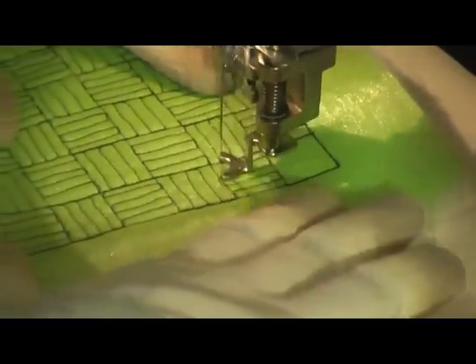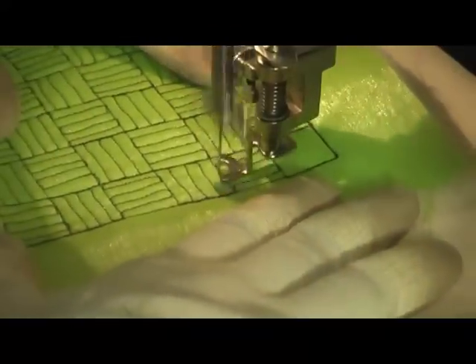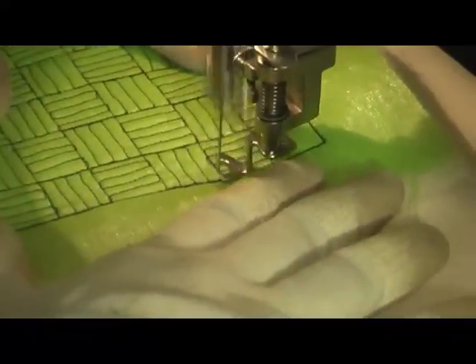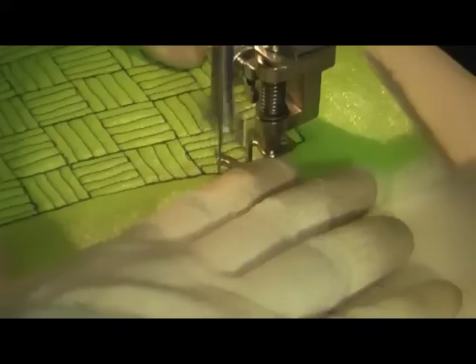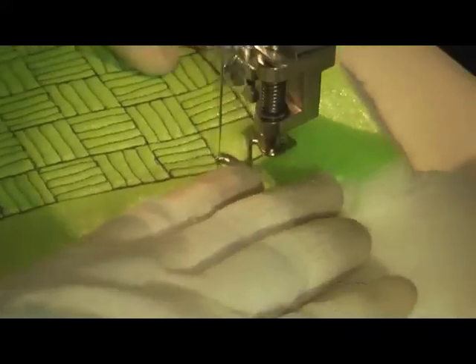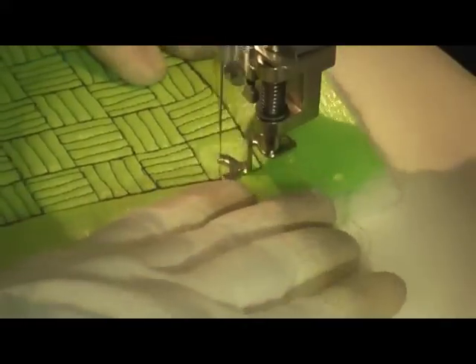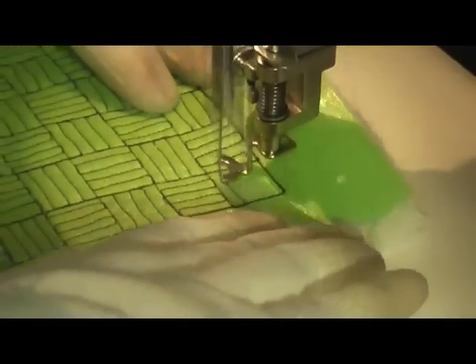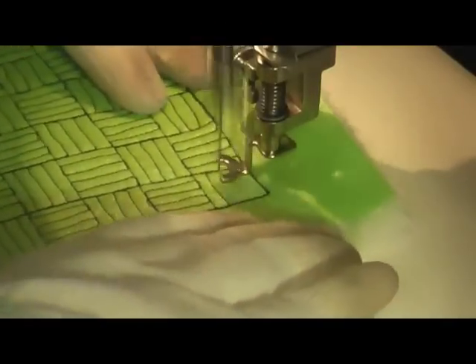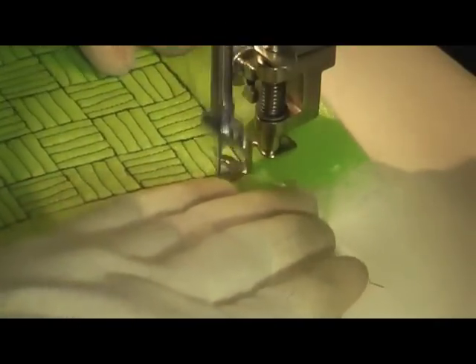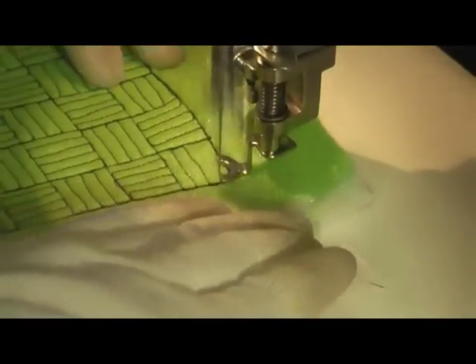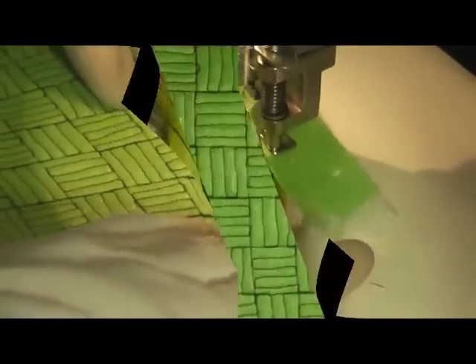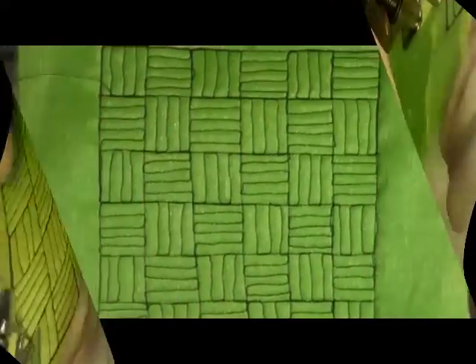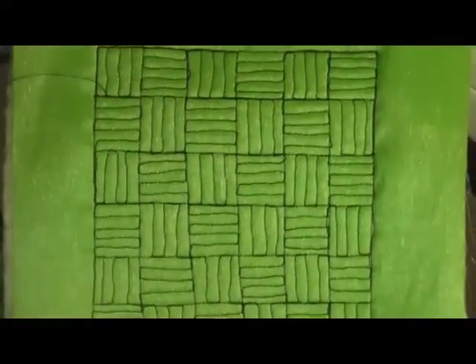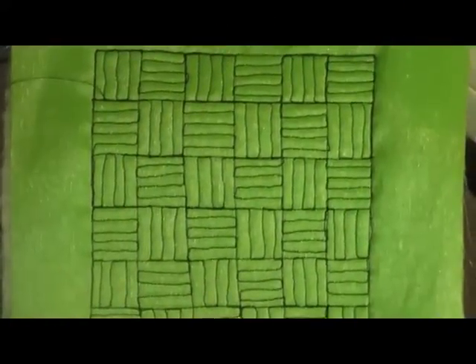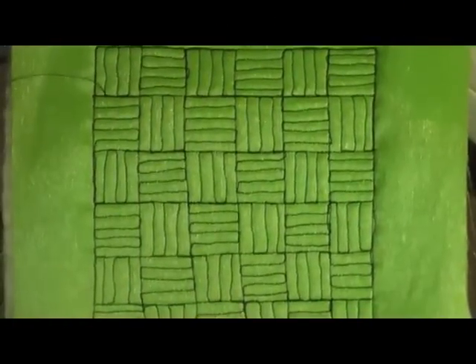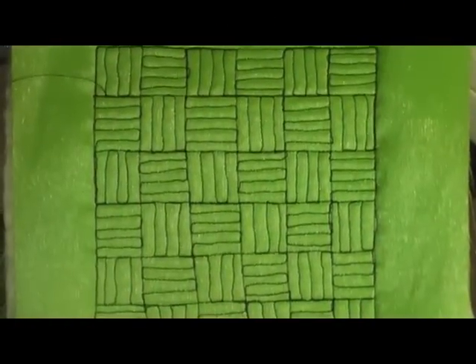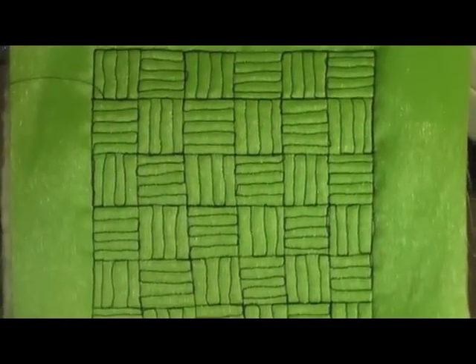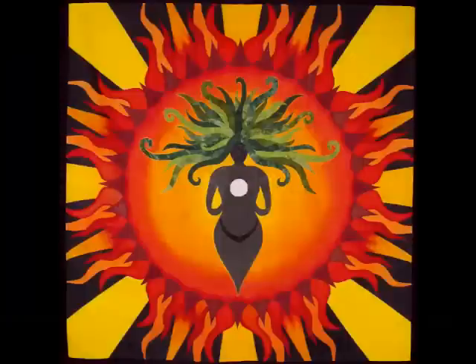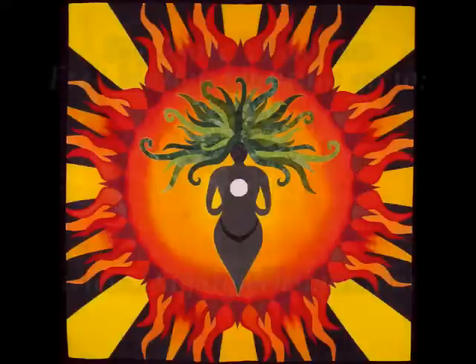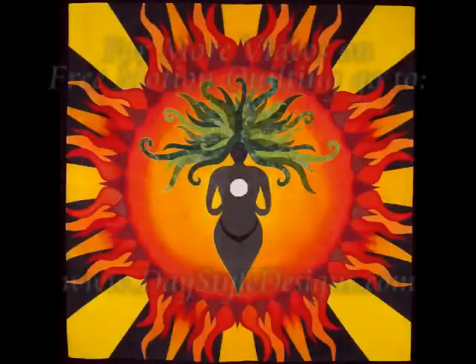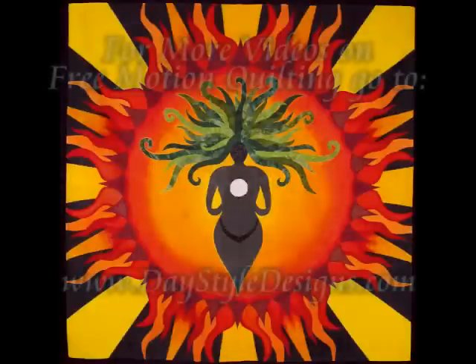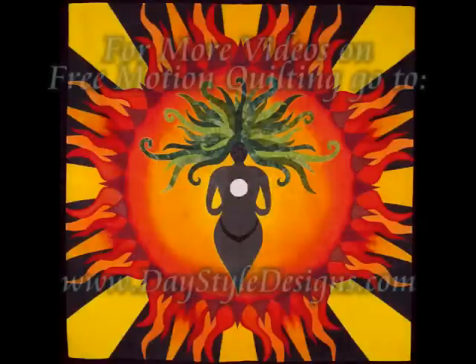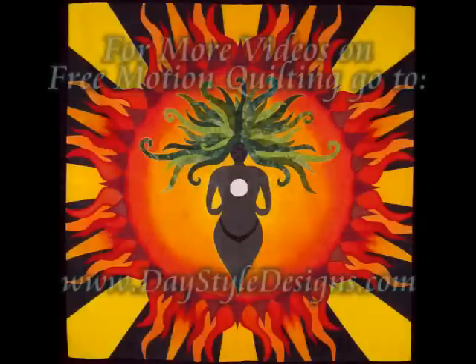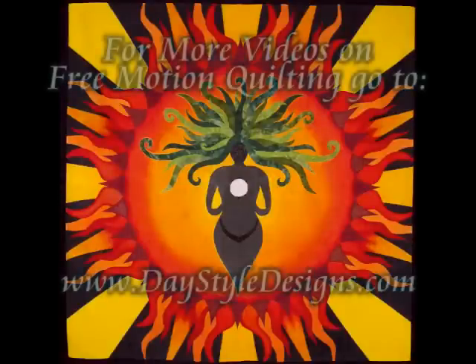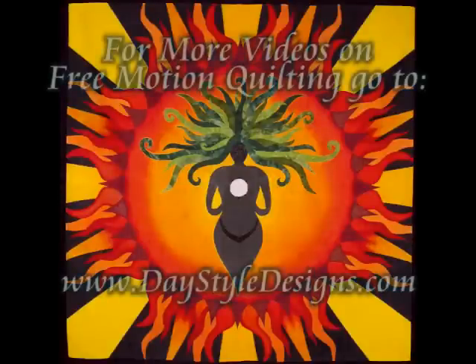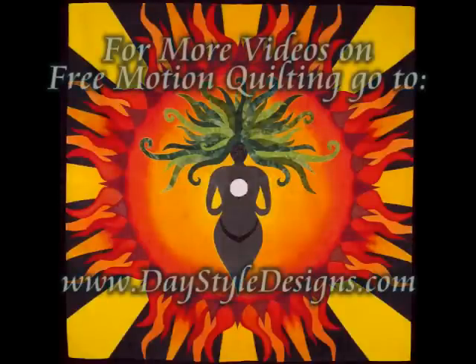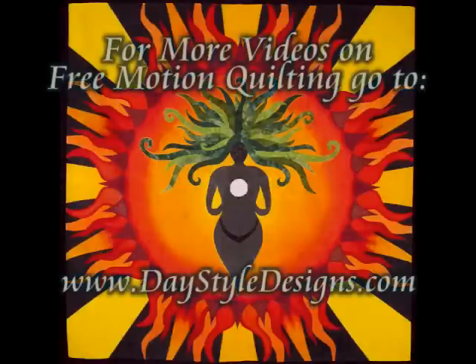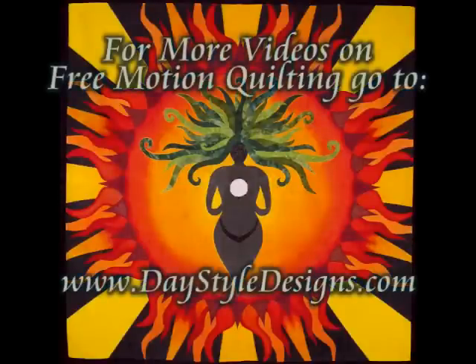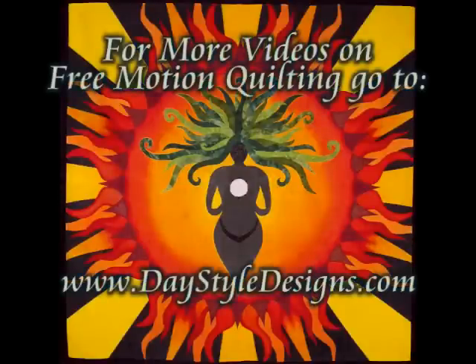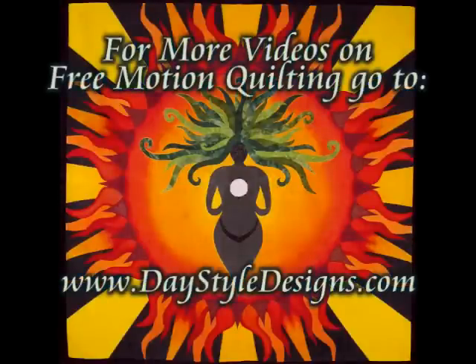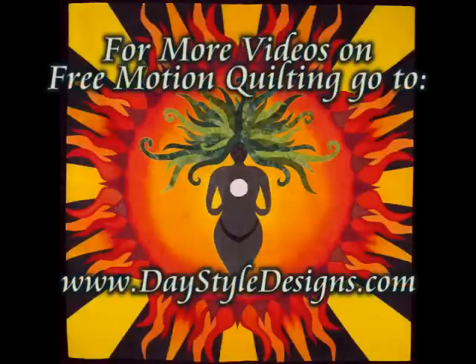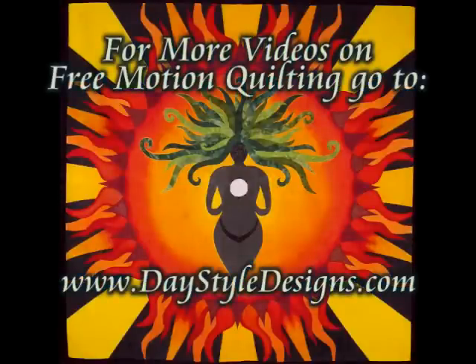This is what the filler looks like when it's done. It's a pretty nice filler, and for more free motion quilting designs please go to my website DayStyleDesigns.com.